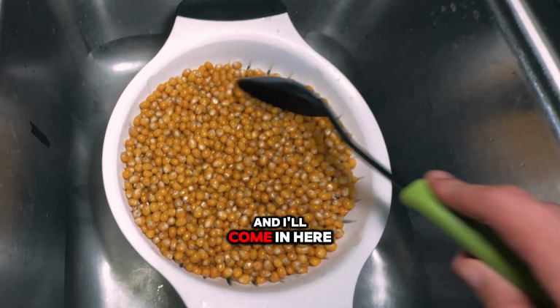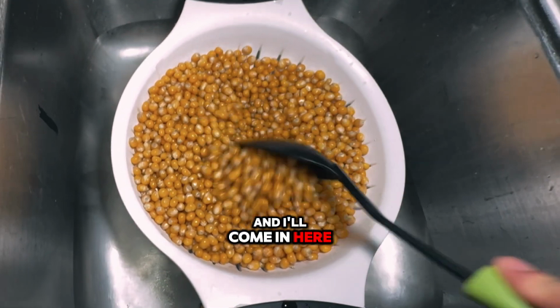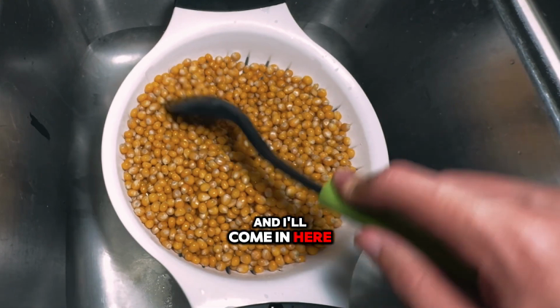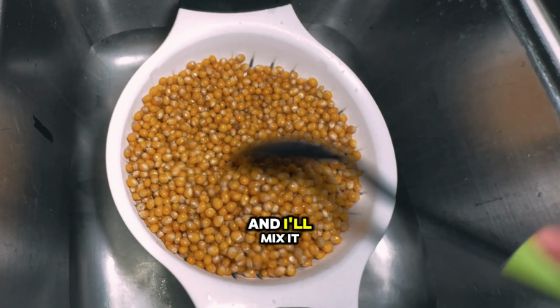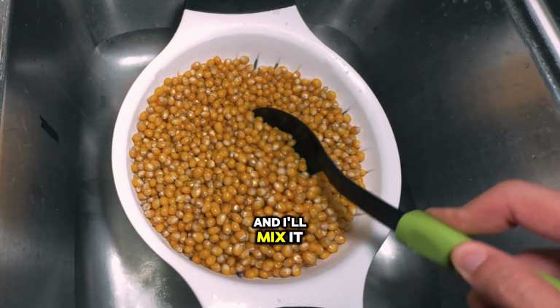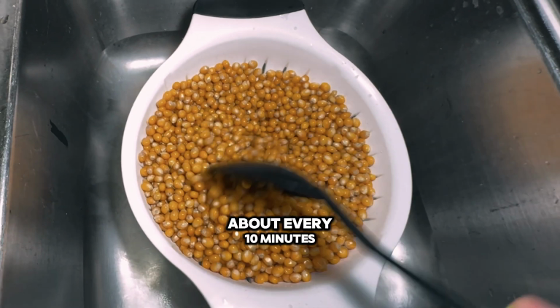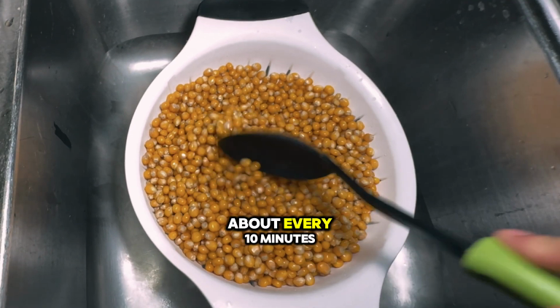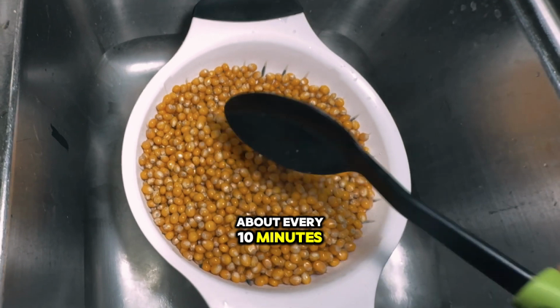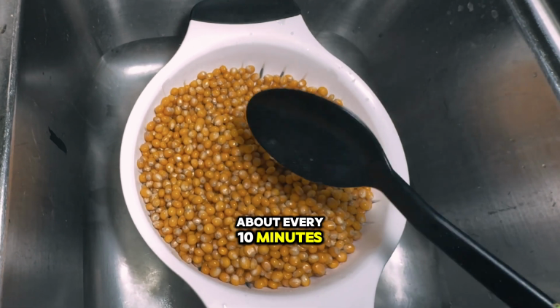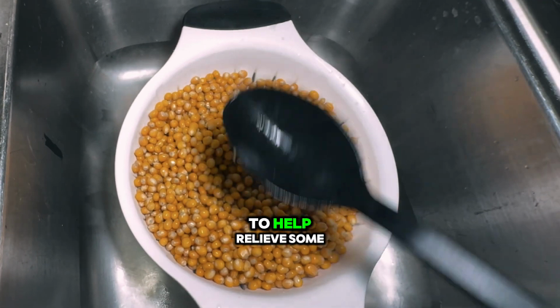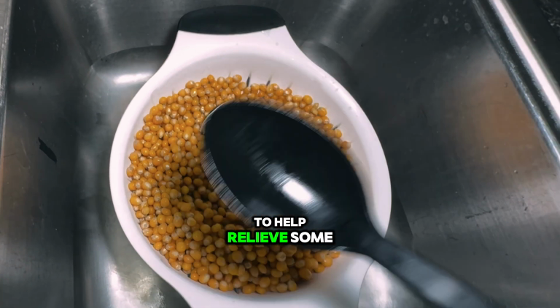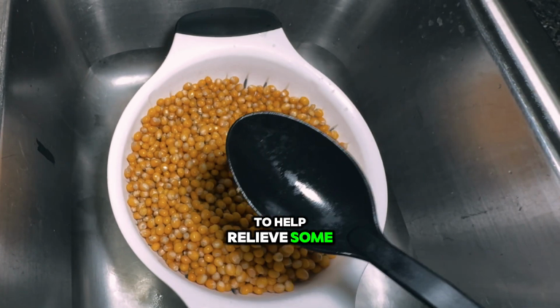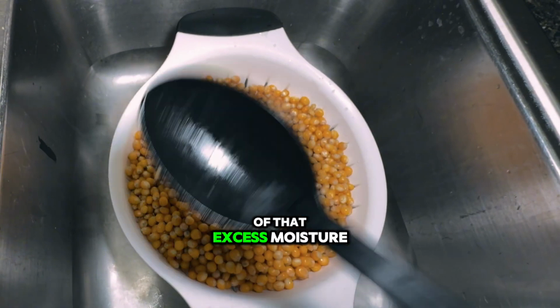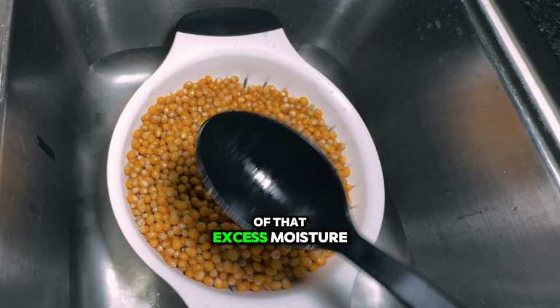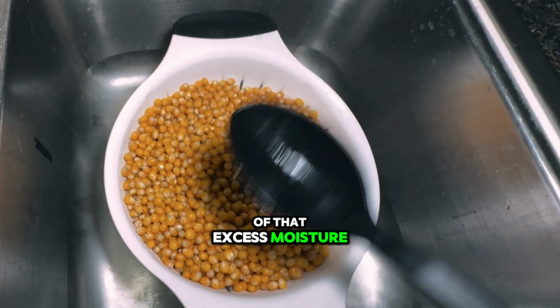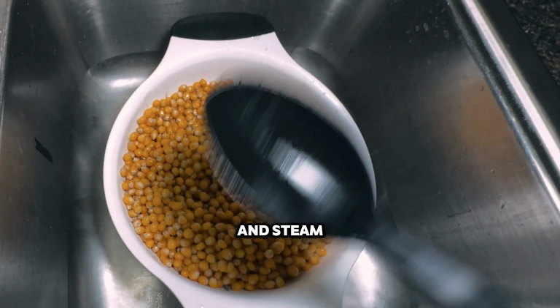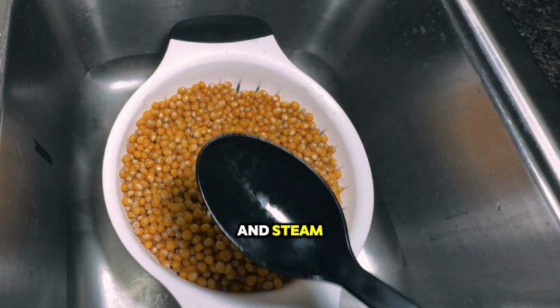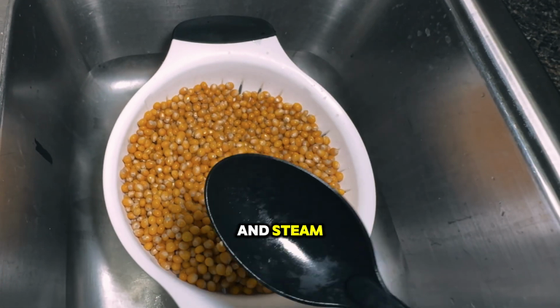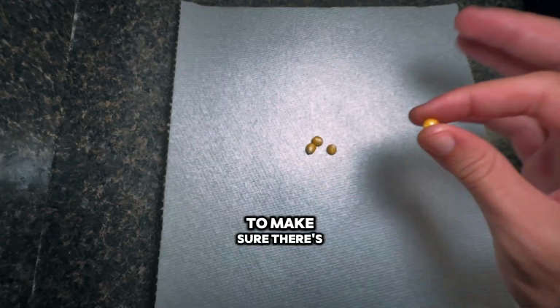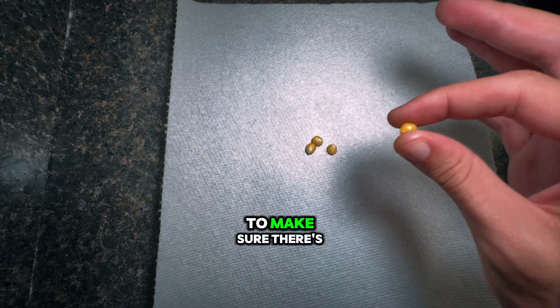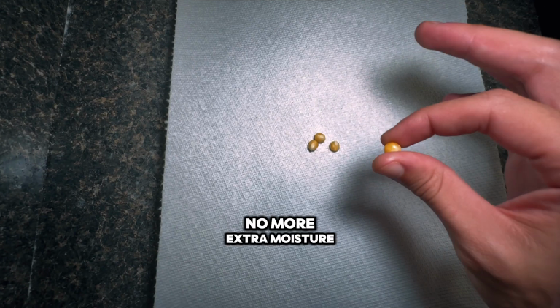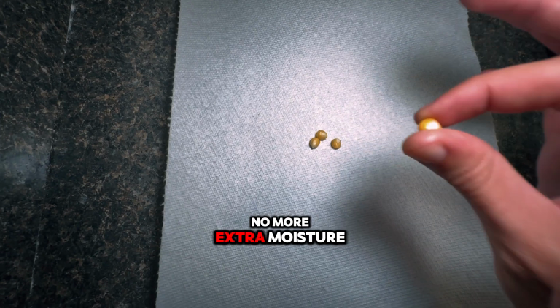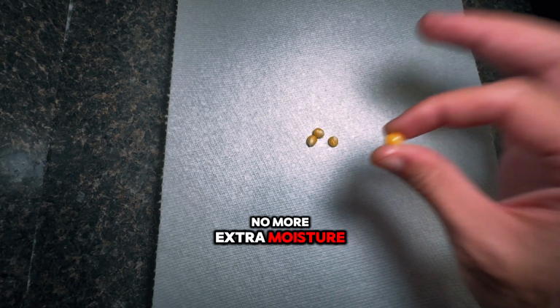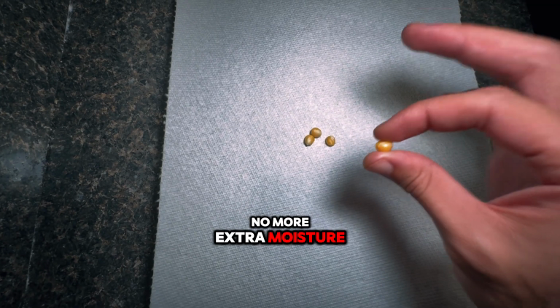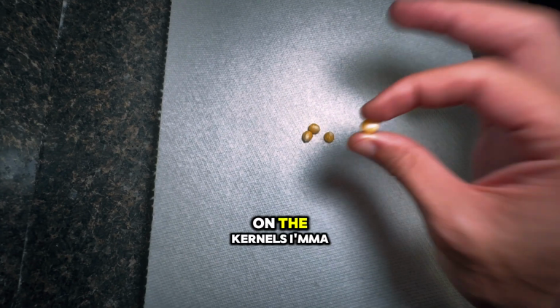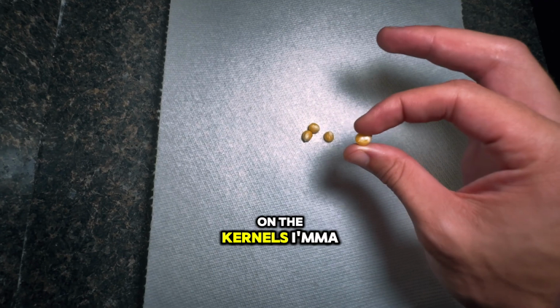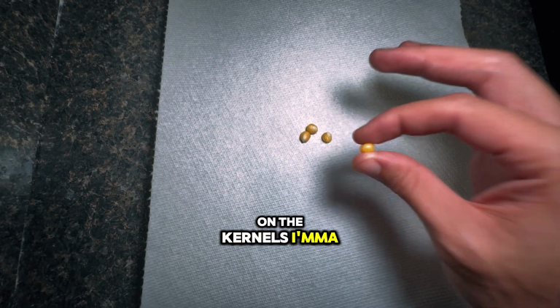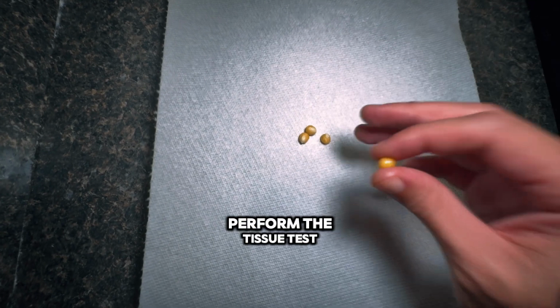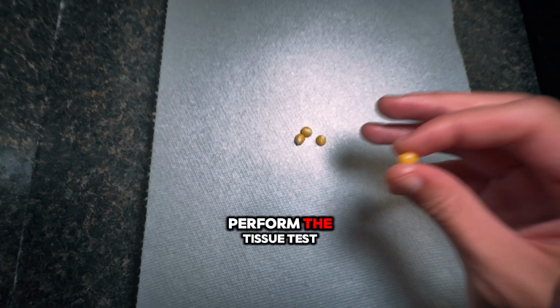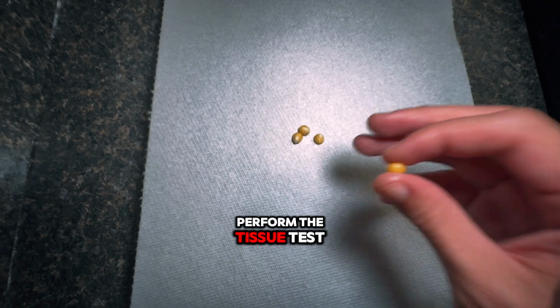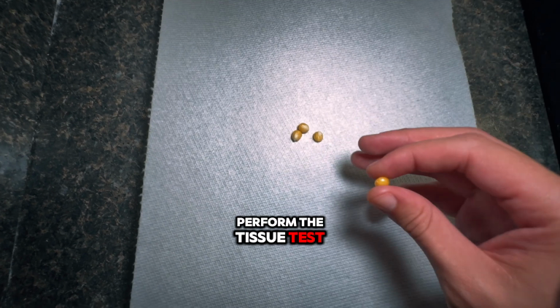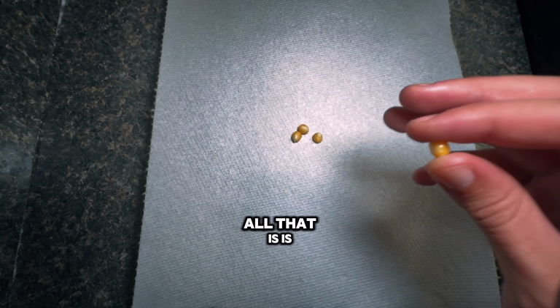Now I'll let it sit for about an hour or so, and I'll come in and mix it about every 10 minutes to help relieve some of that excess moisture and steam, to make sure there's no extra moisture on the kernels.